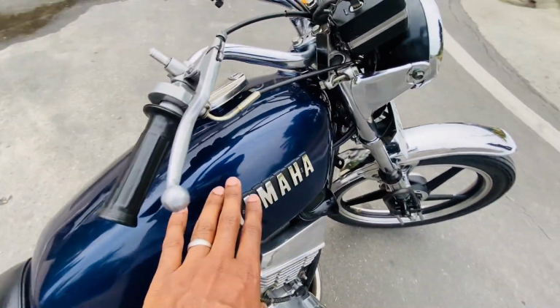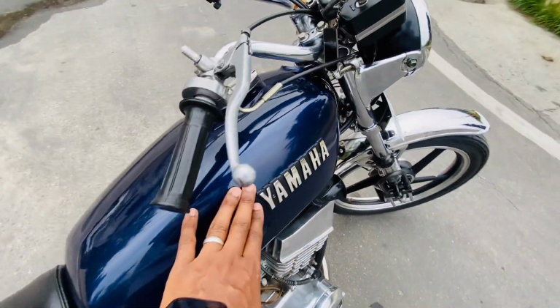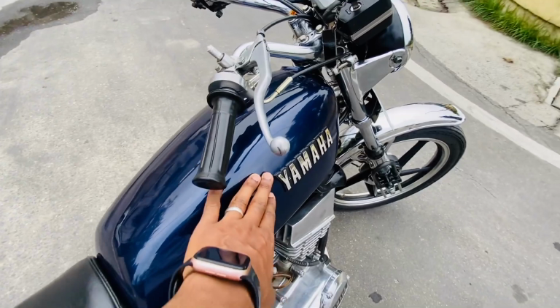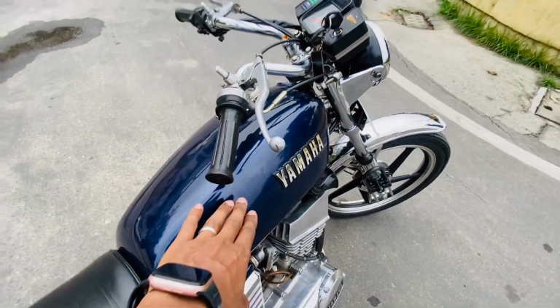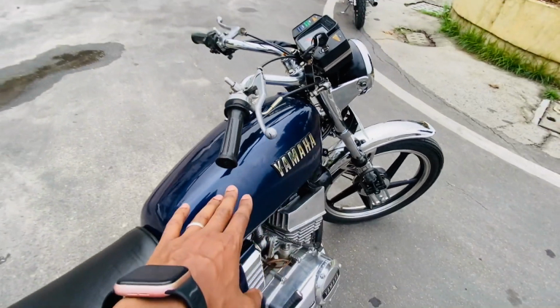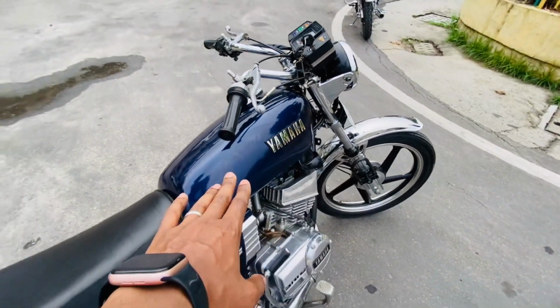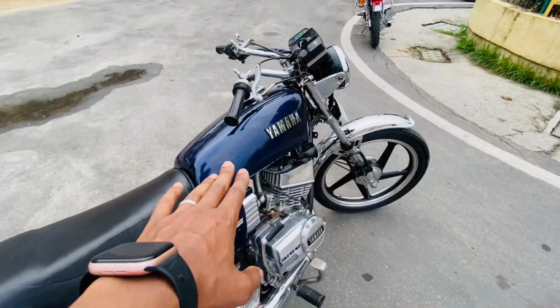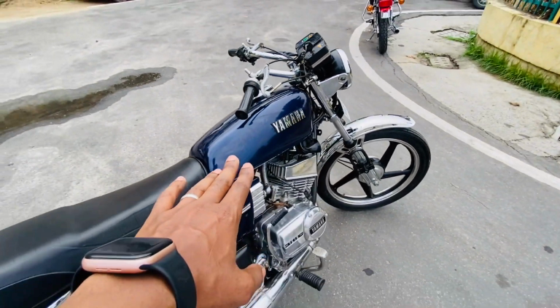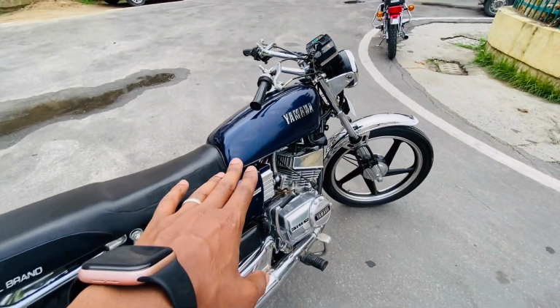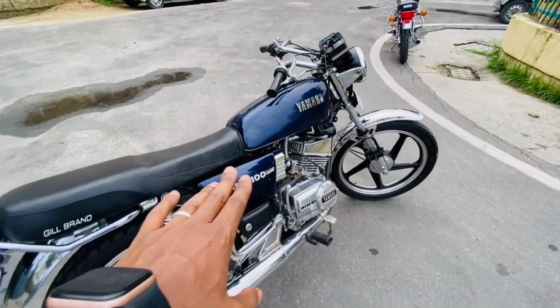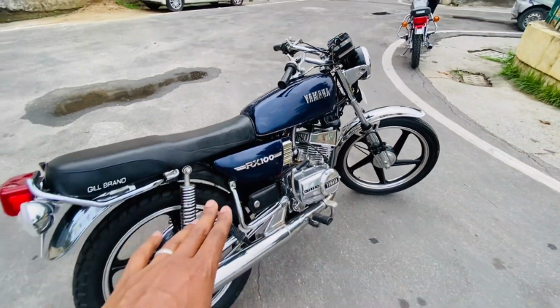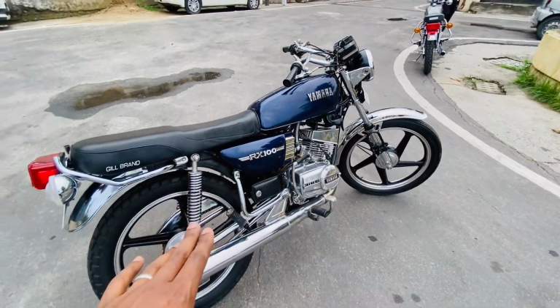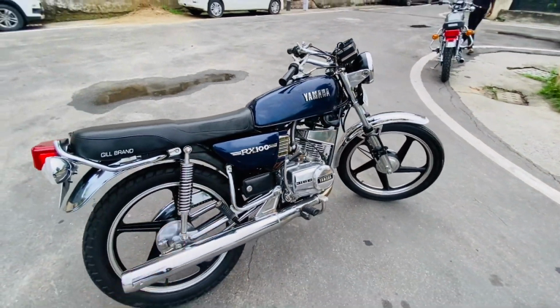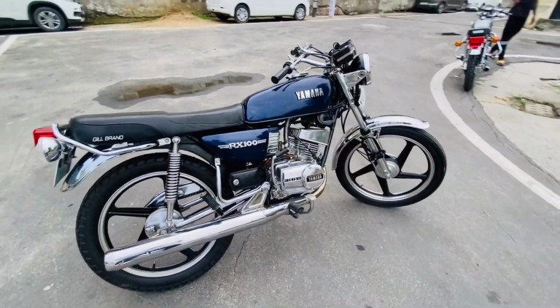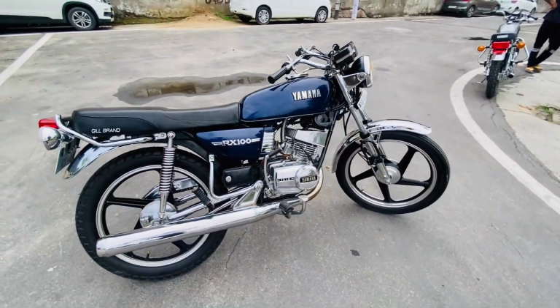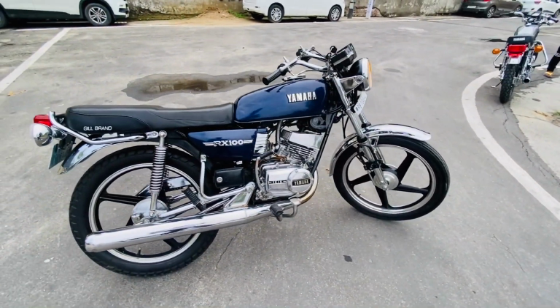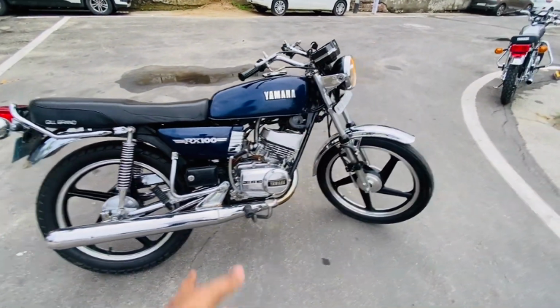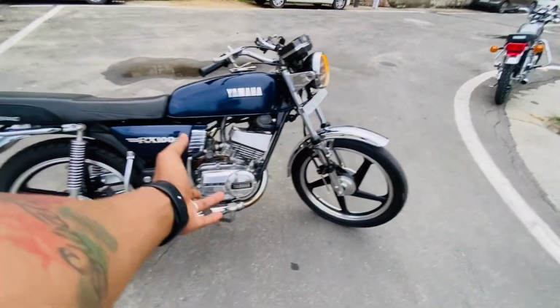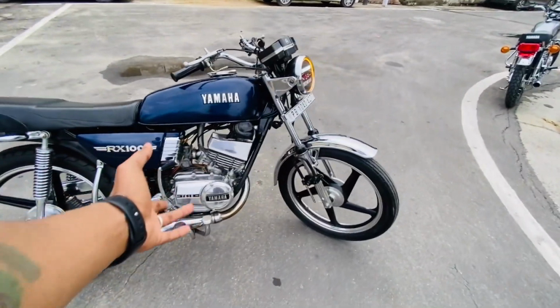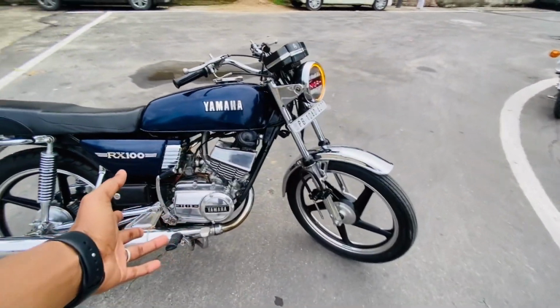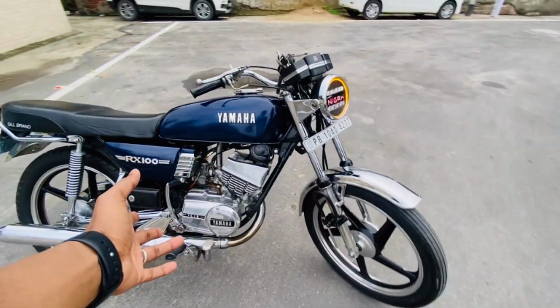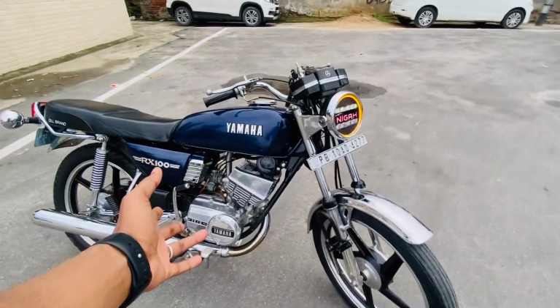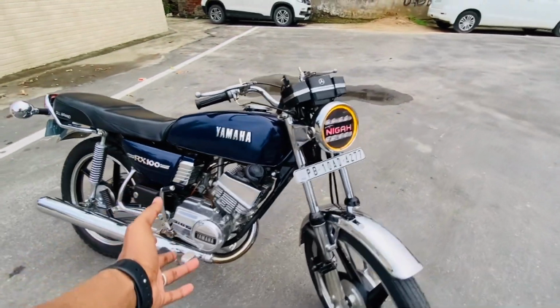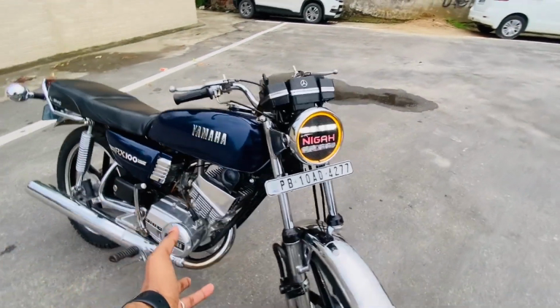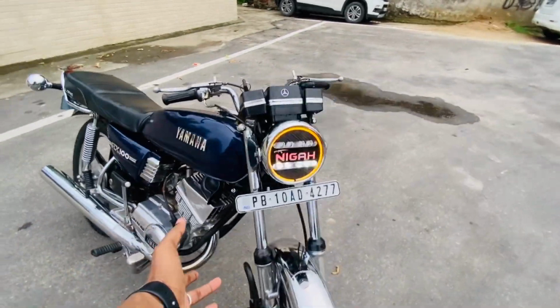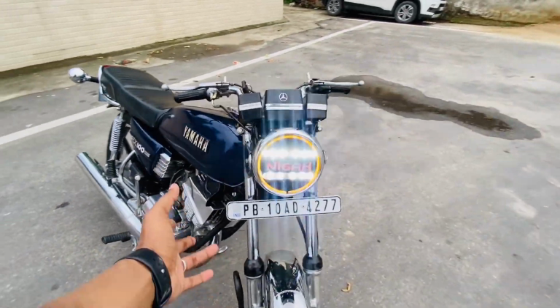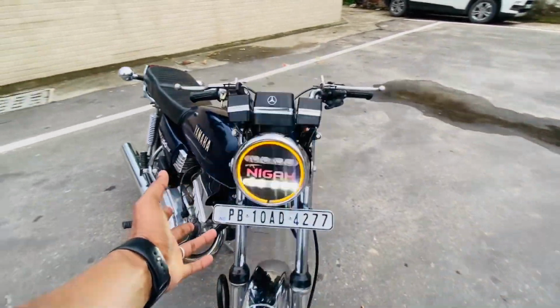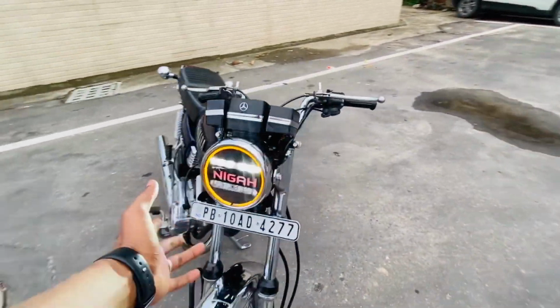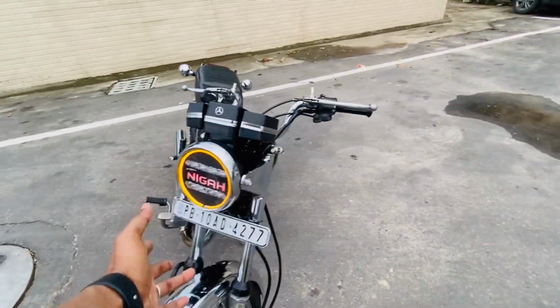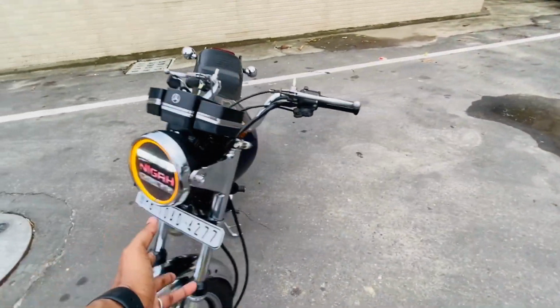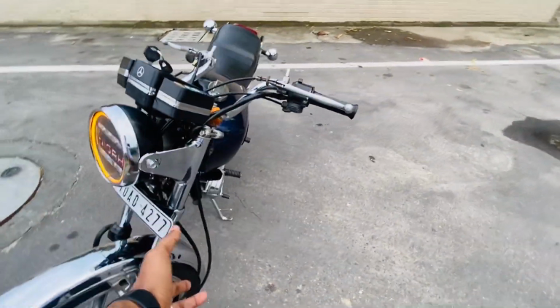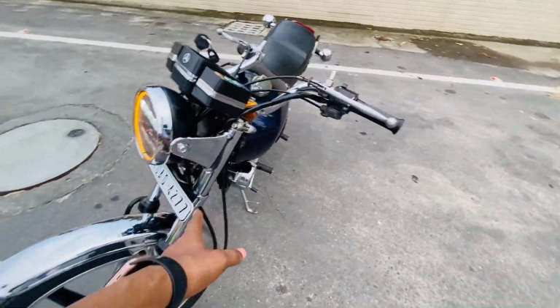Dark theme, royal blue color. Special nickel engine, nickel polish. It is finished the same way.